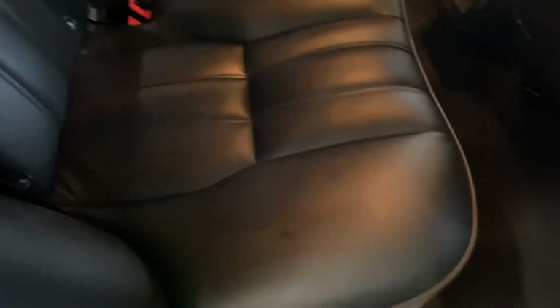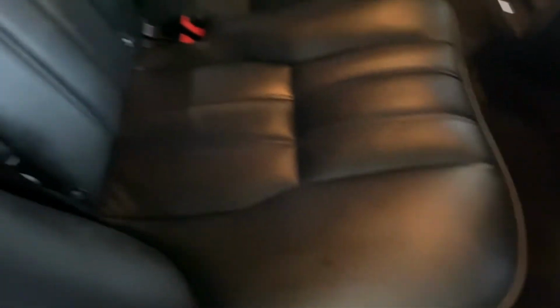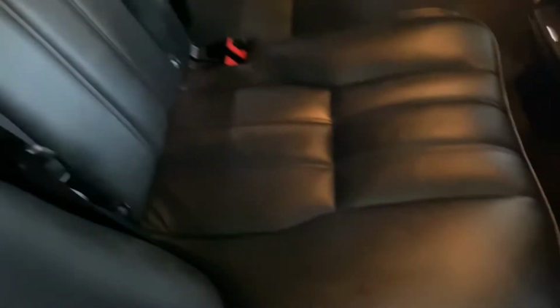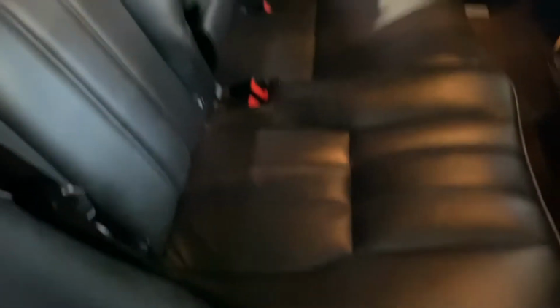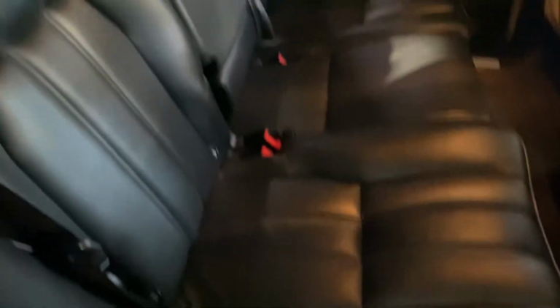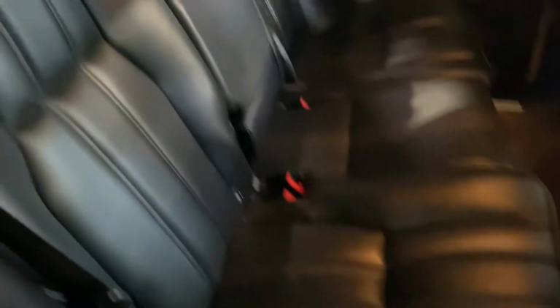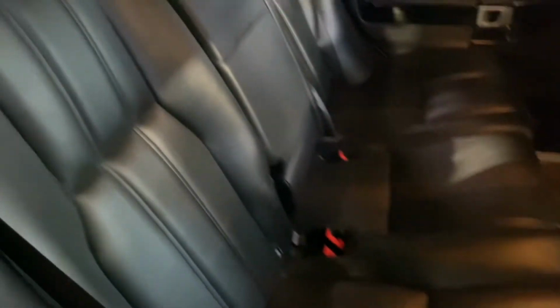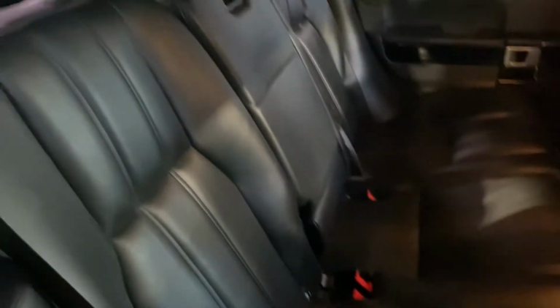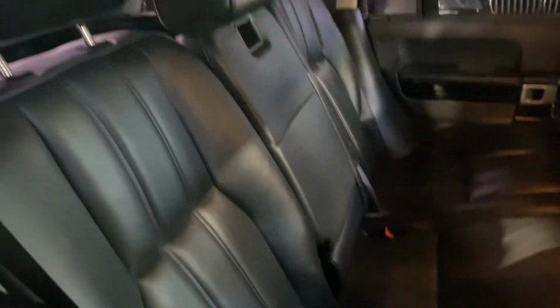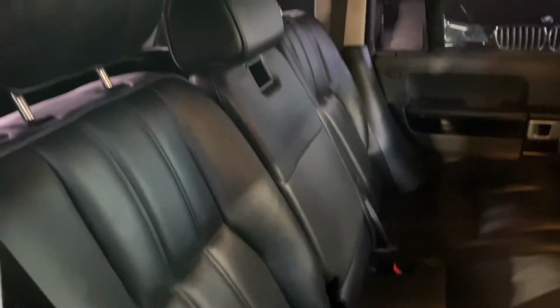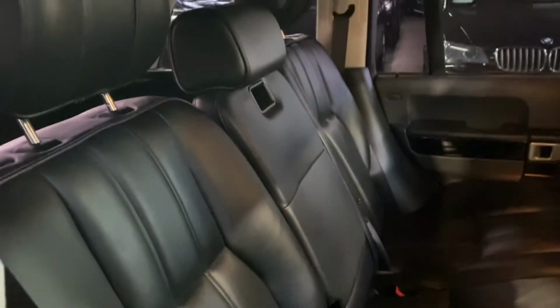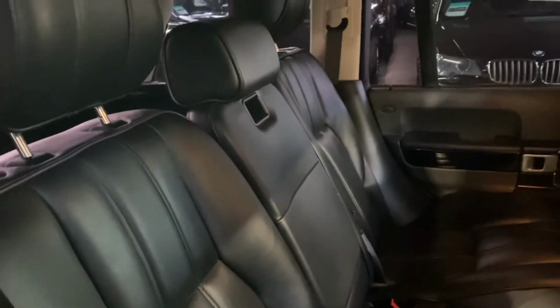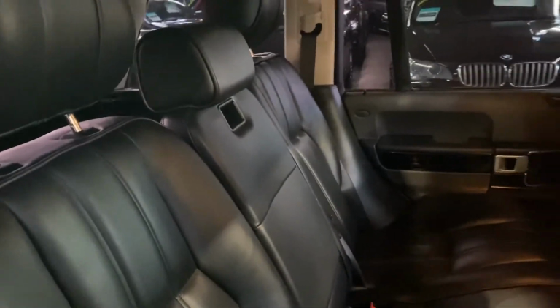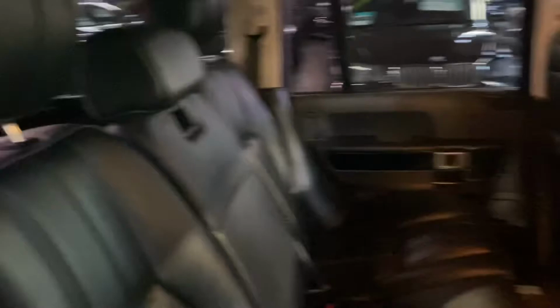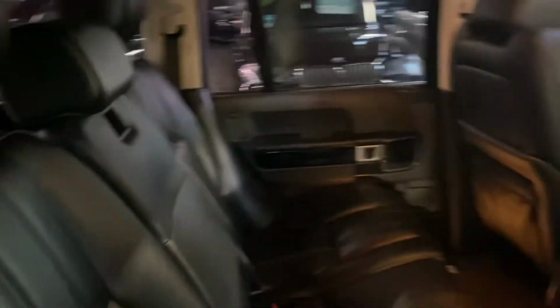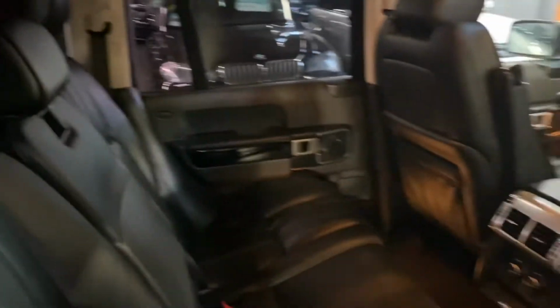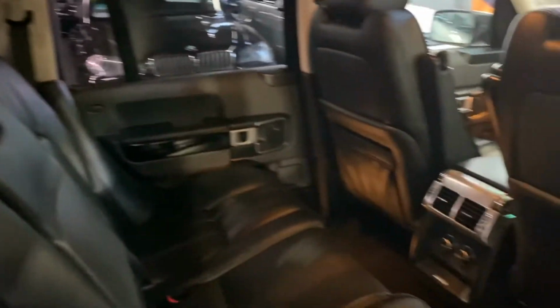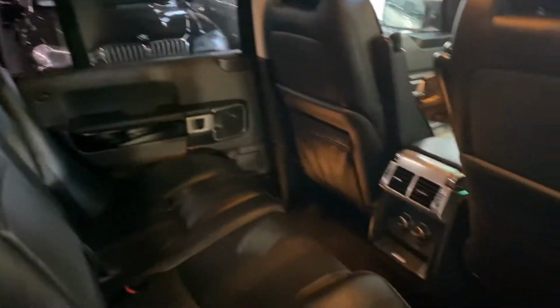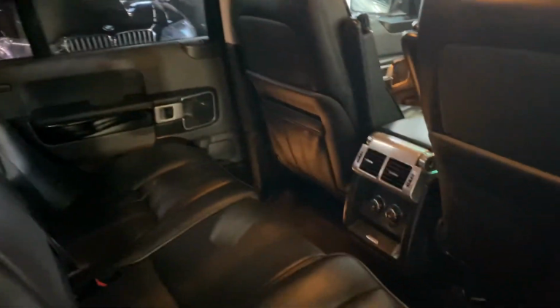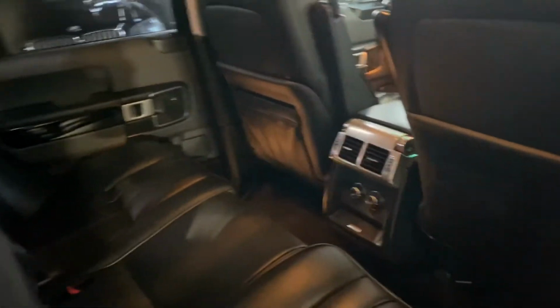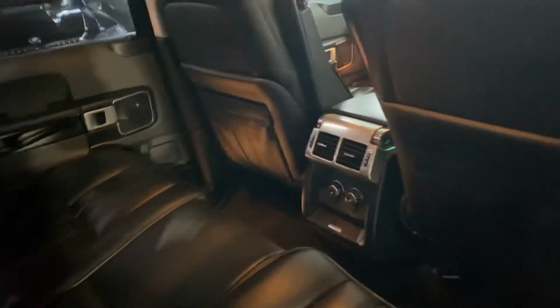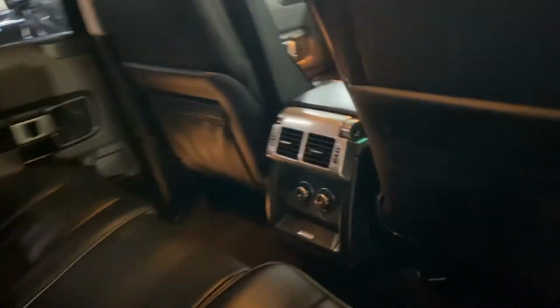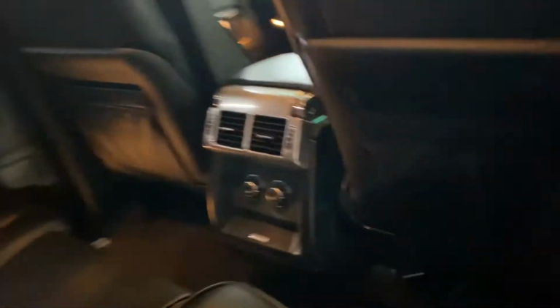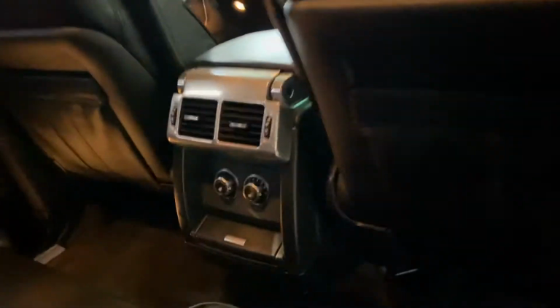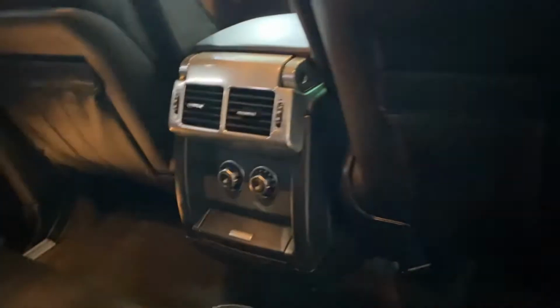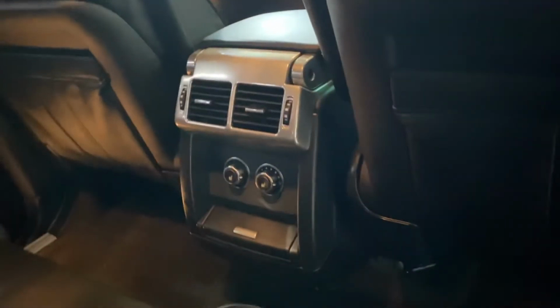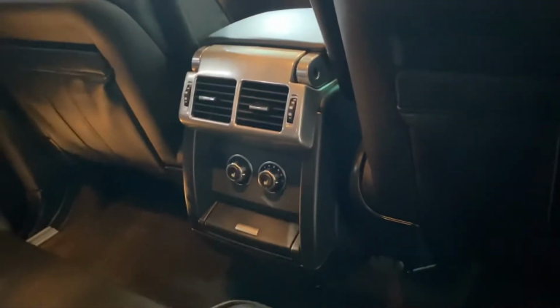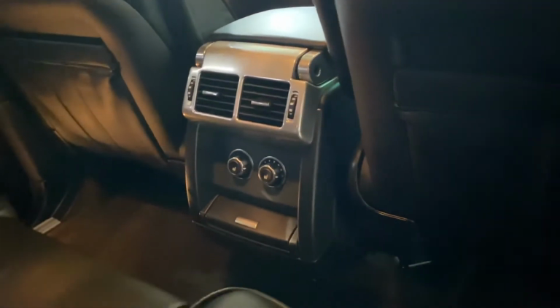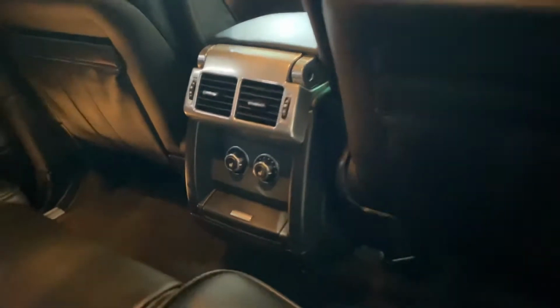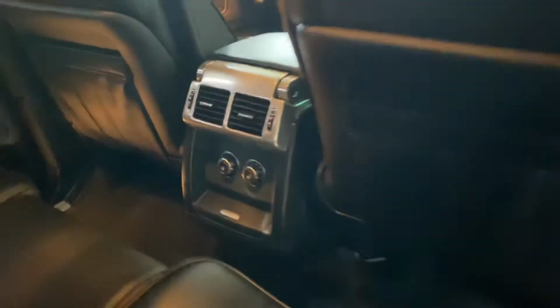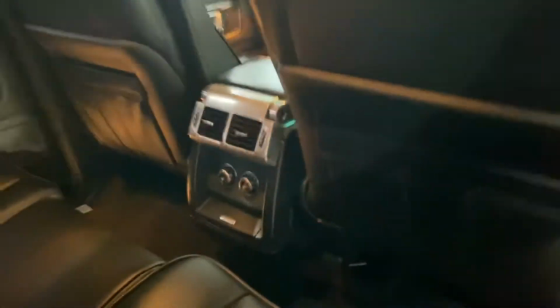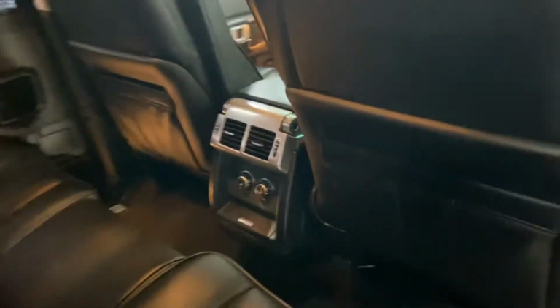Again, lovely condition in the back. ISO fix on the two outer rears, there's your heated seat controls, and your rear climate control.